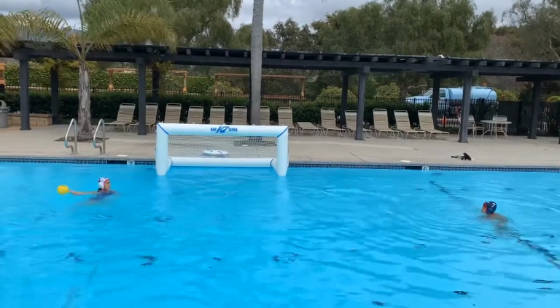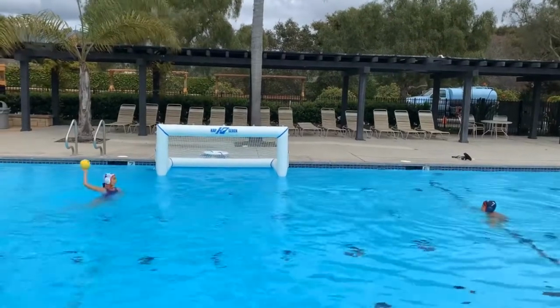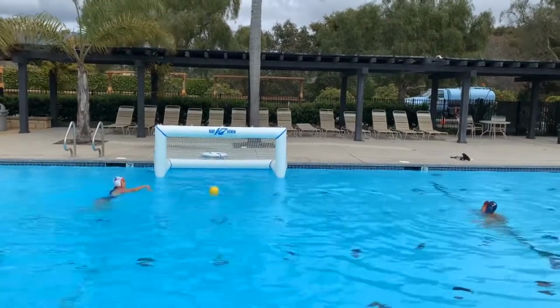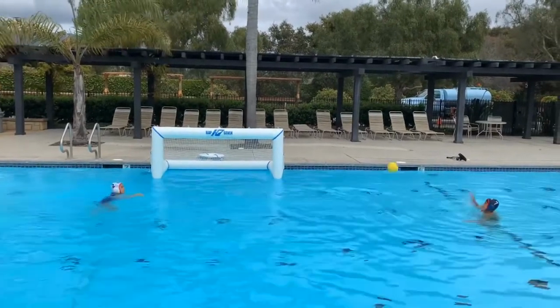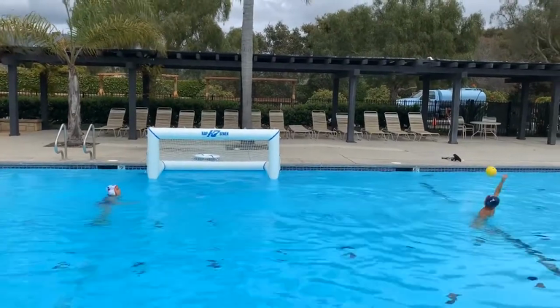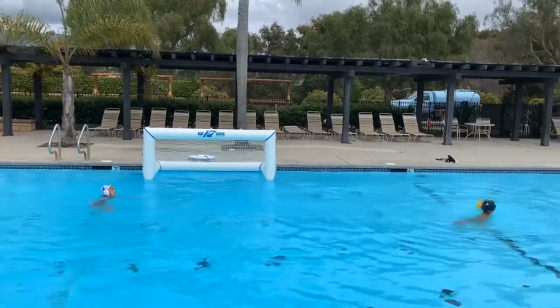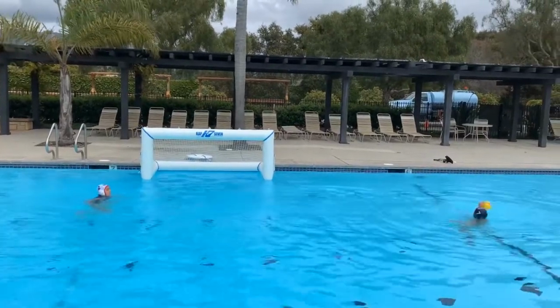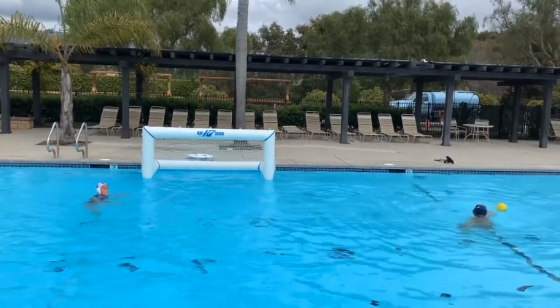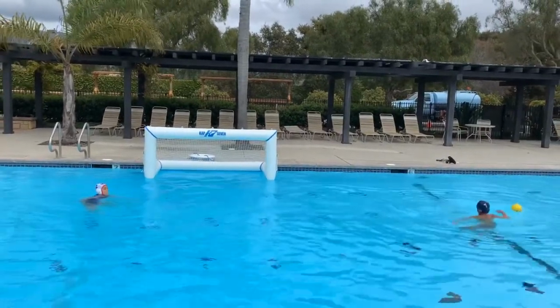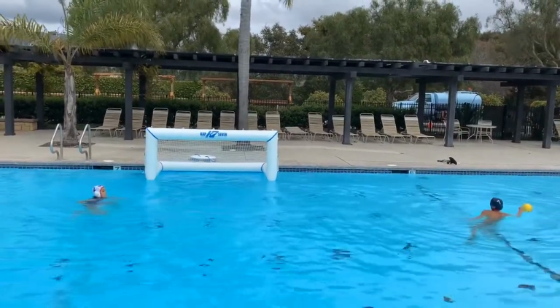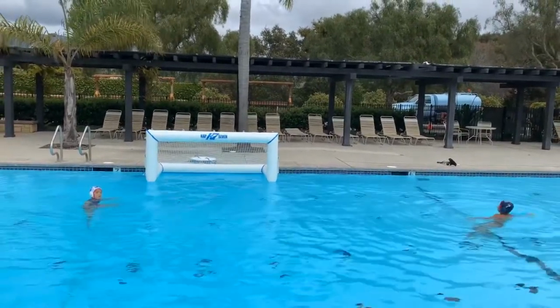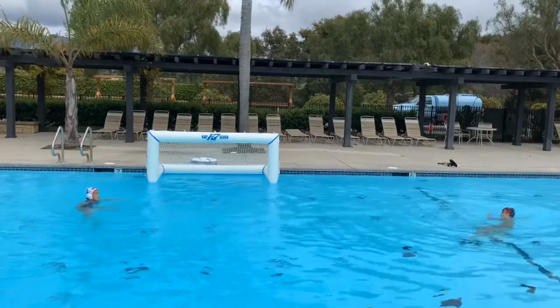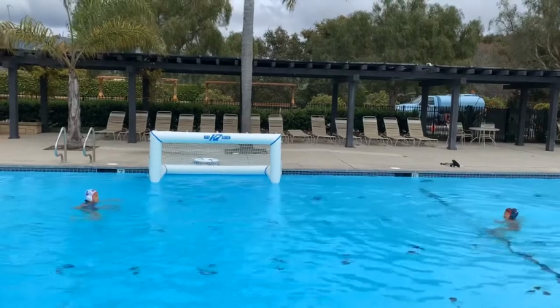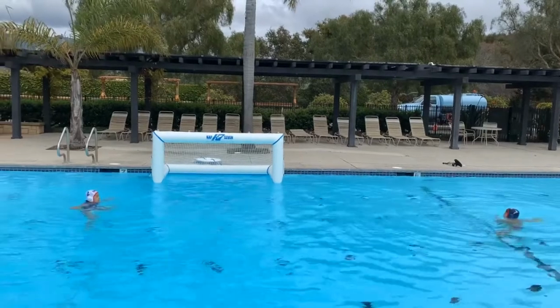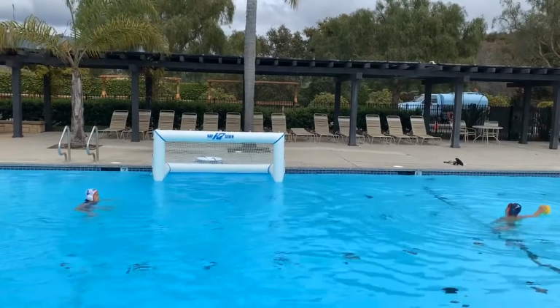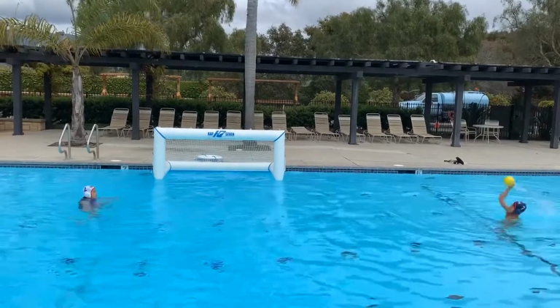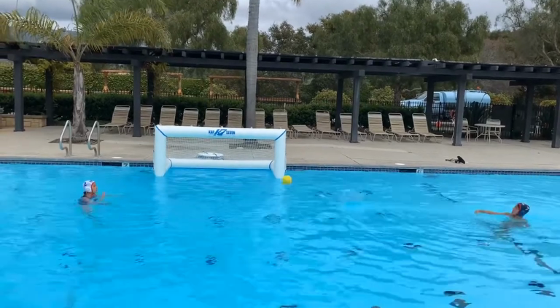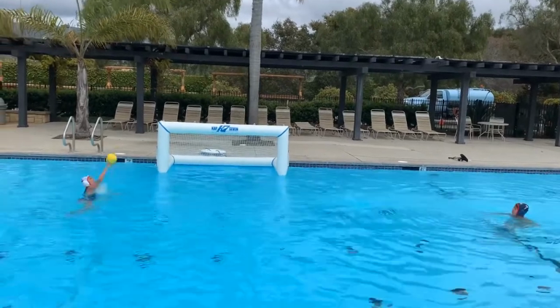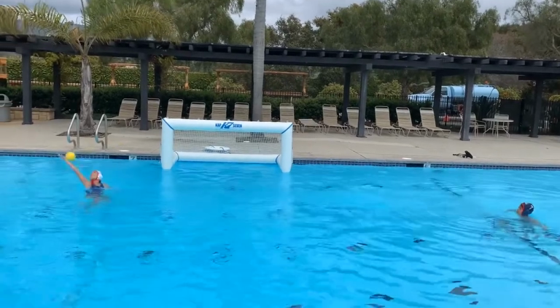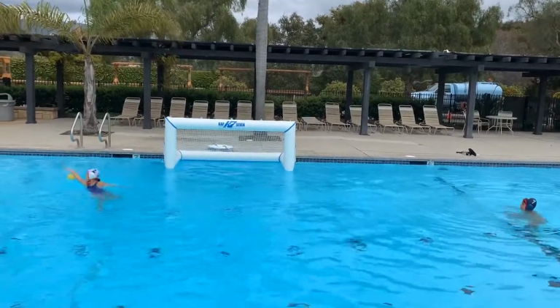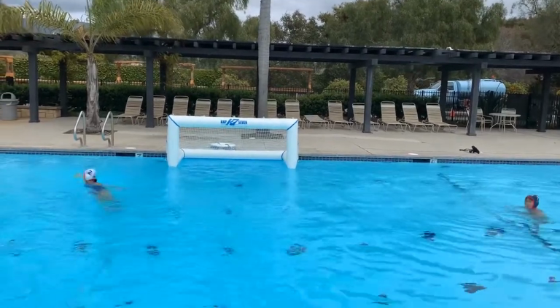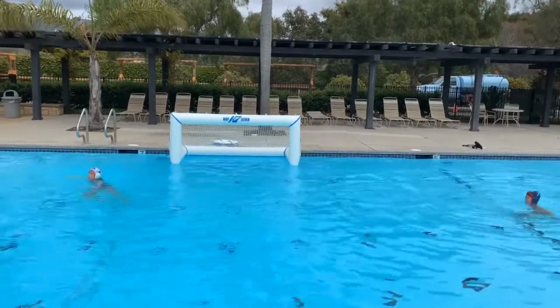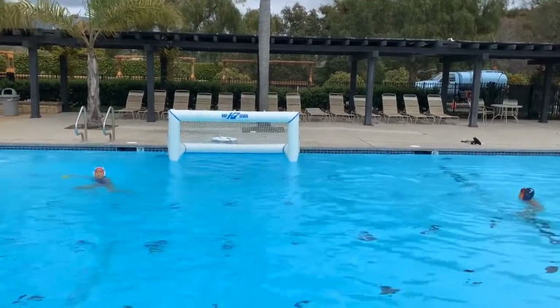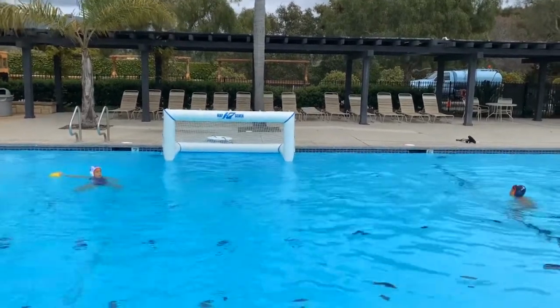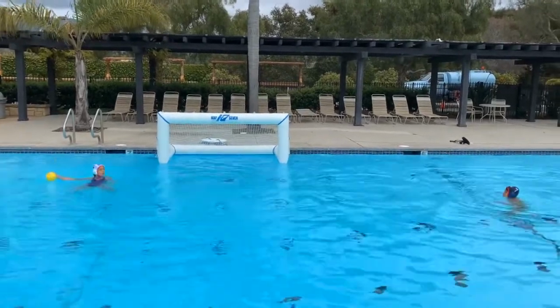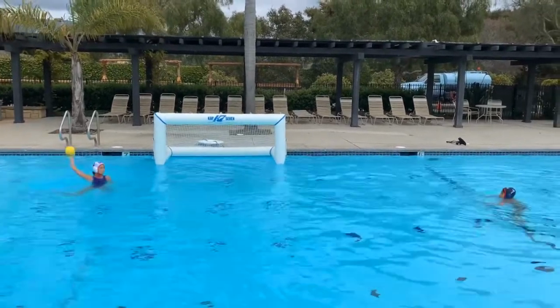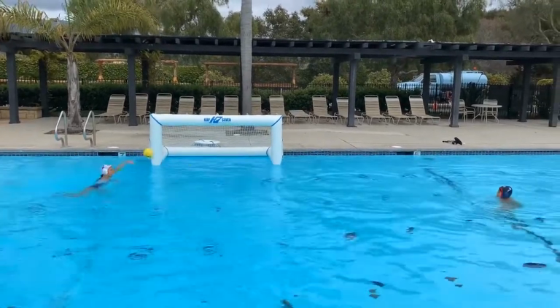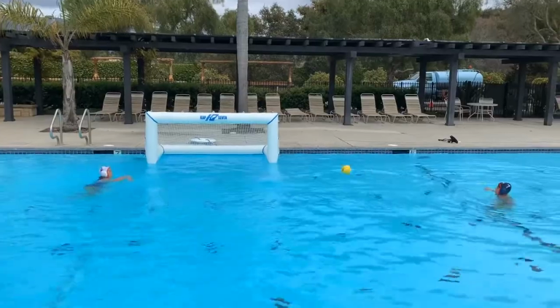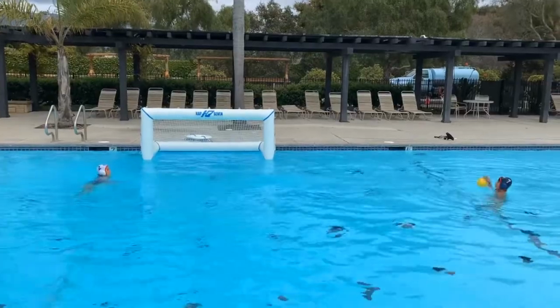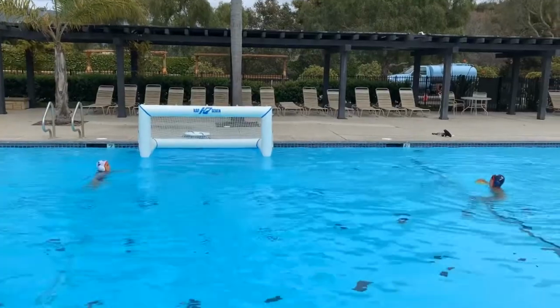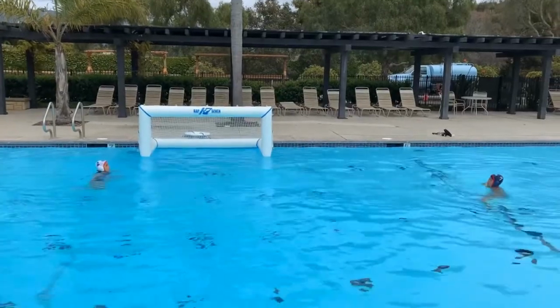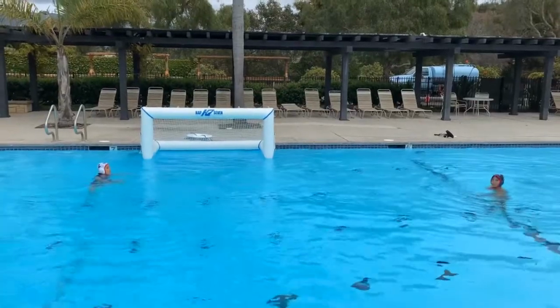For older players, you can use a regular water polo ball and do the same exact drill. It's a lot harder, but it's great for your abs and getting up high and slamming the ball down off the water.